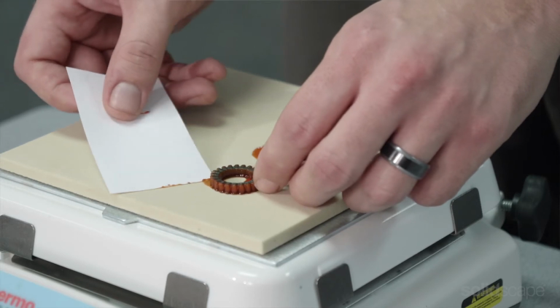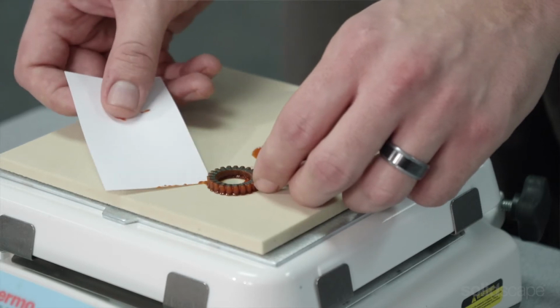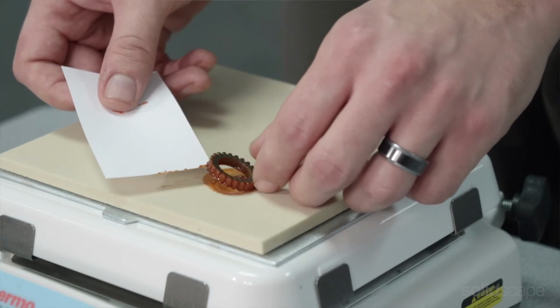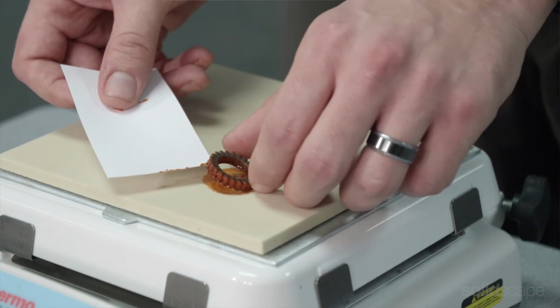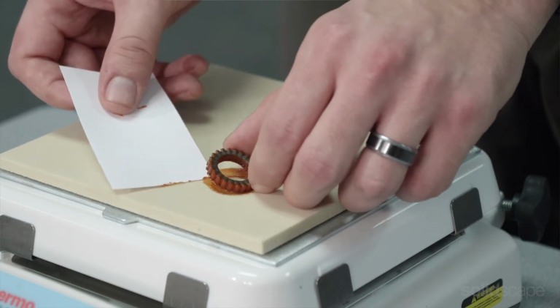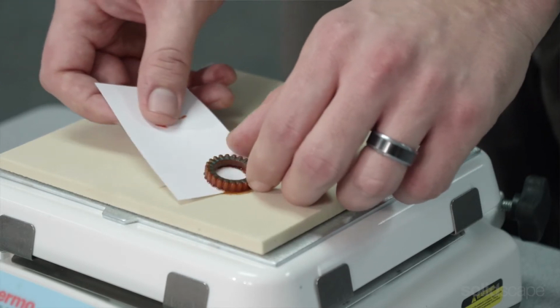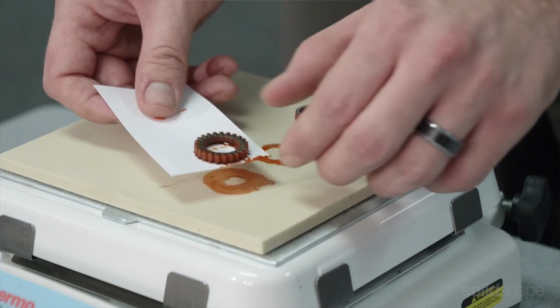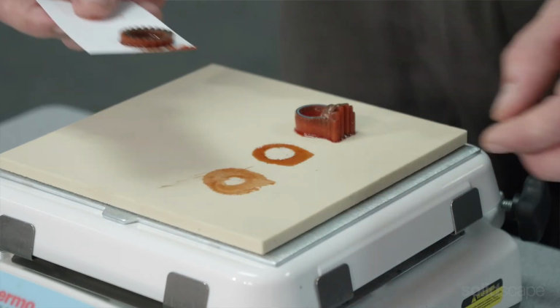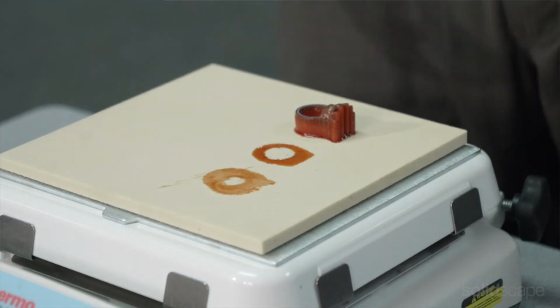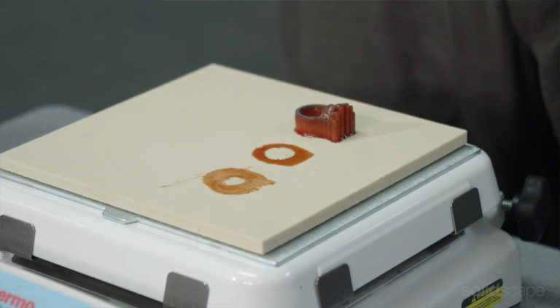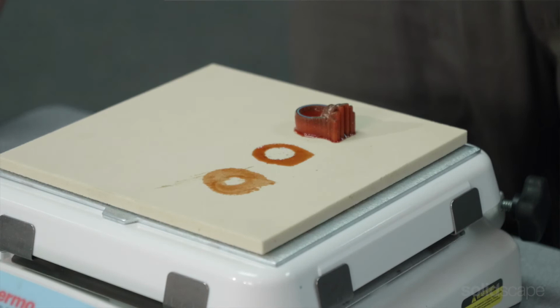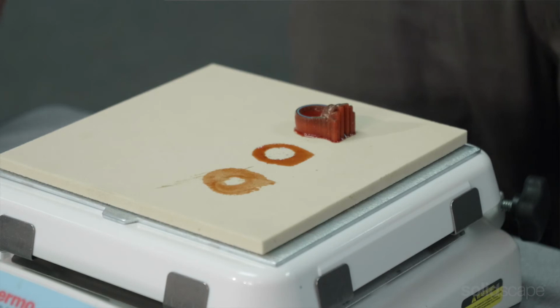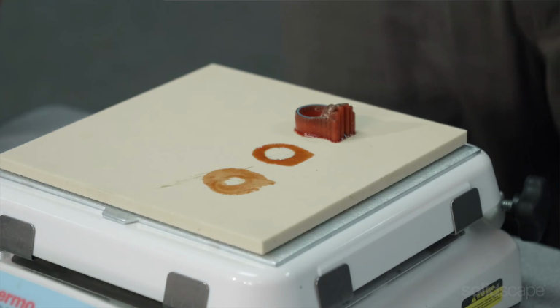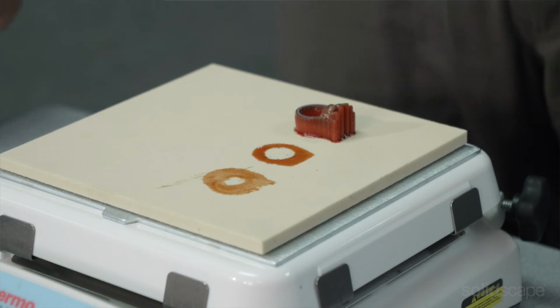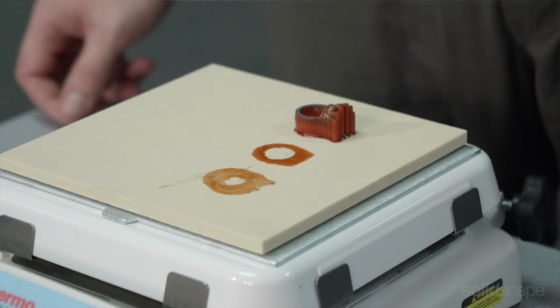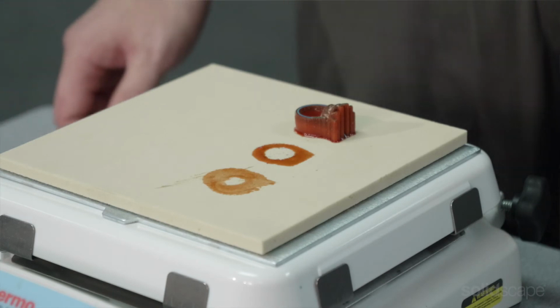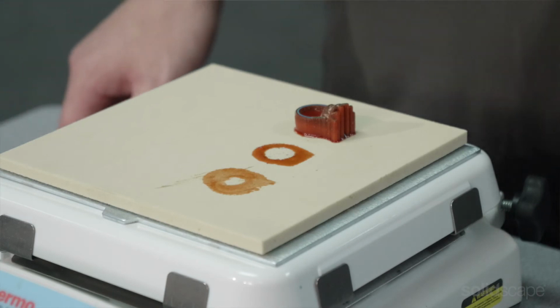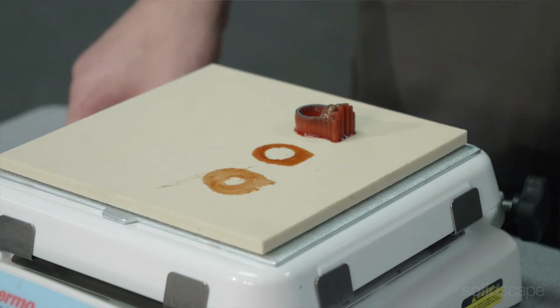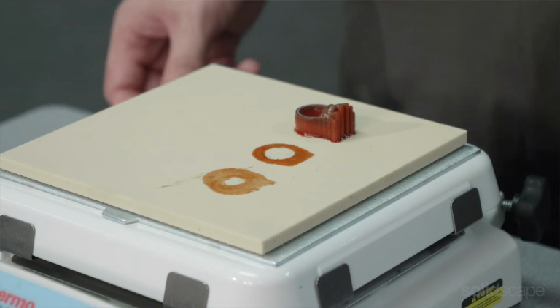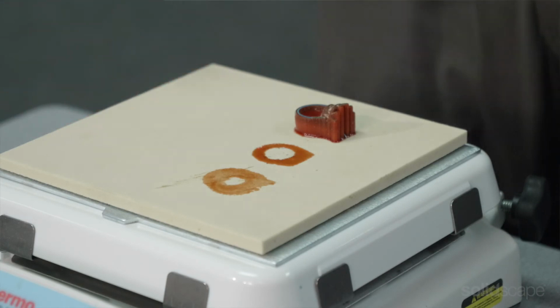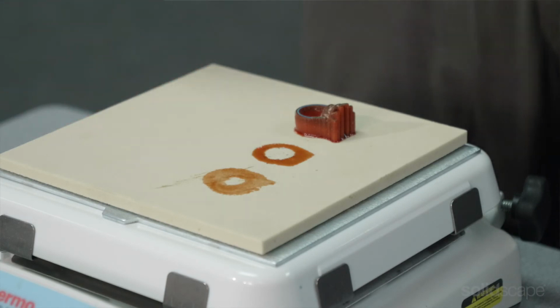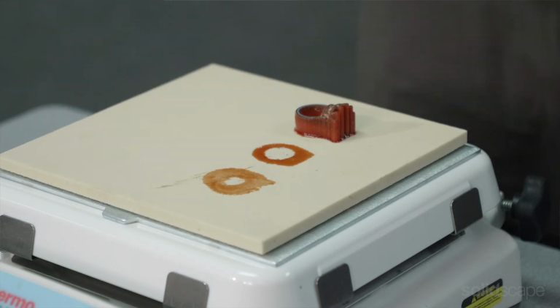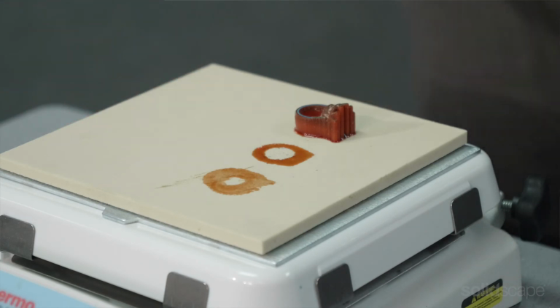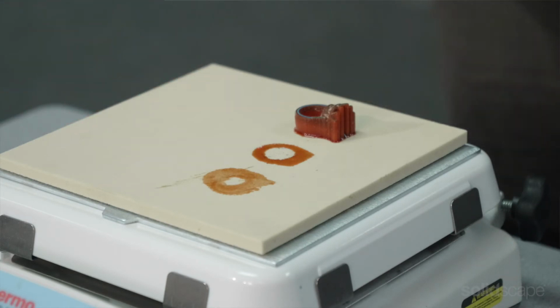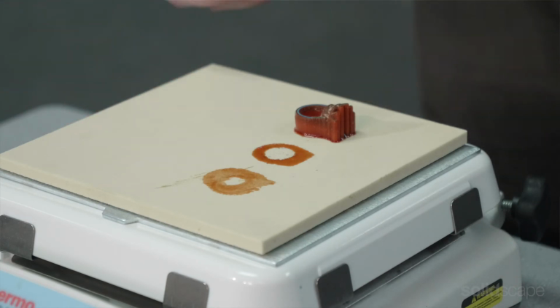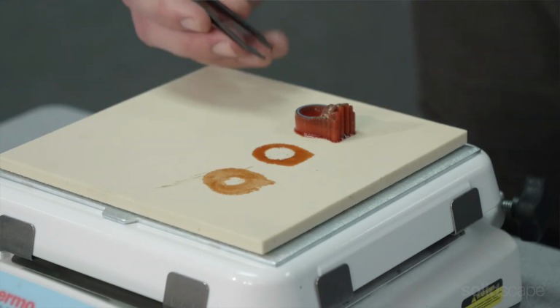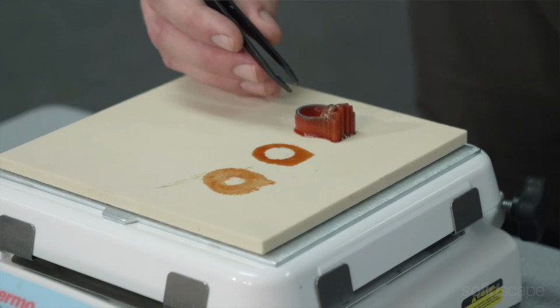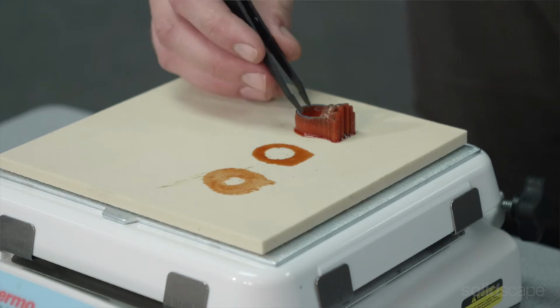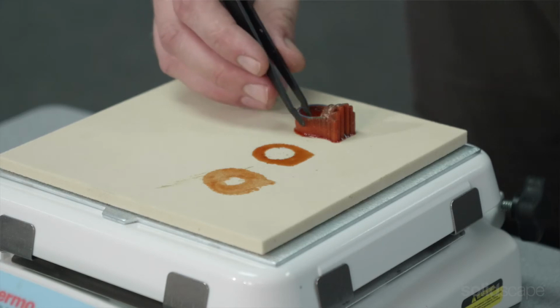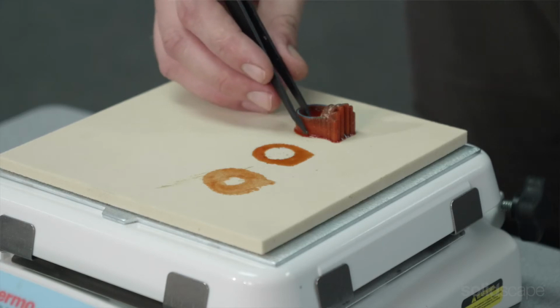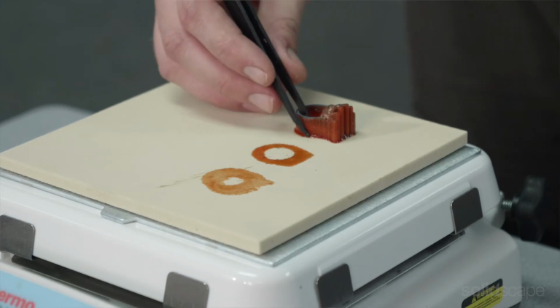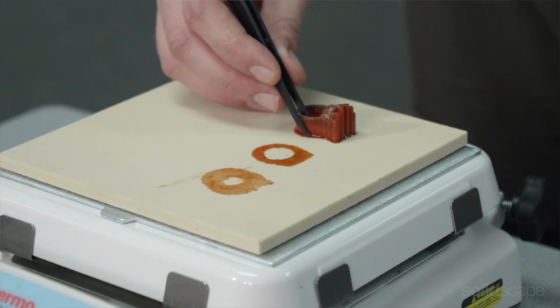If the business card does not easily slide under a model, this indicates the platform layers are not fully melted — just give it some more time. Tweezers can be used to remove more delicate waxes from the build plate.